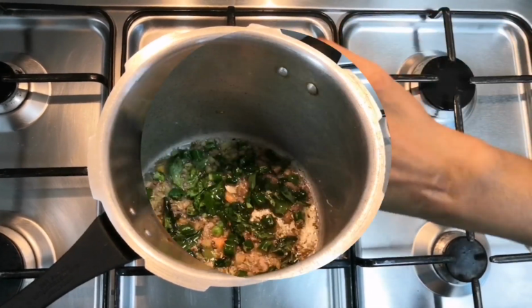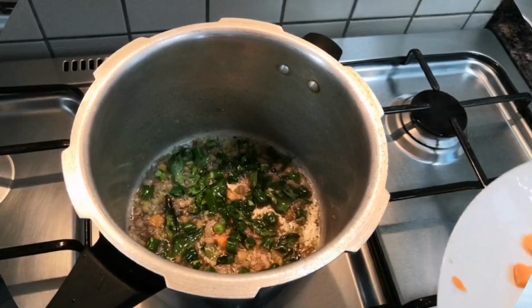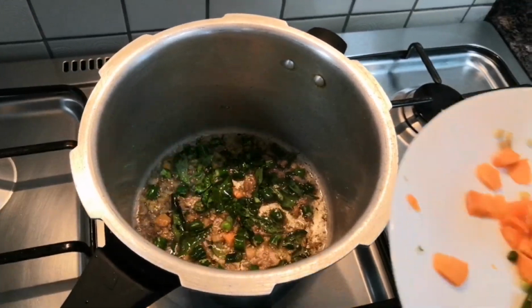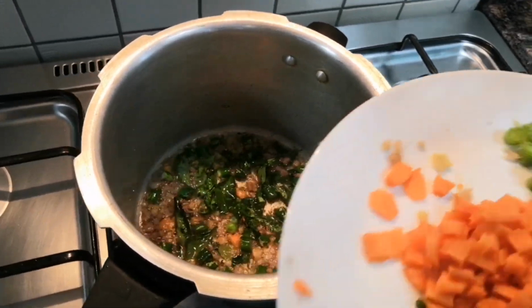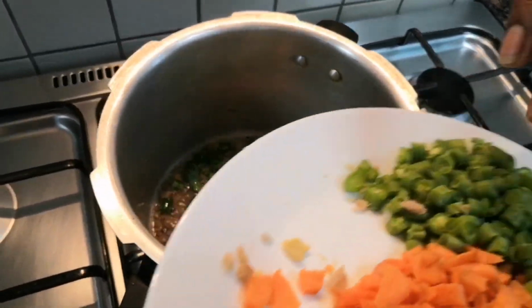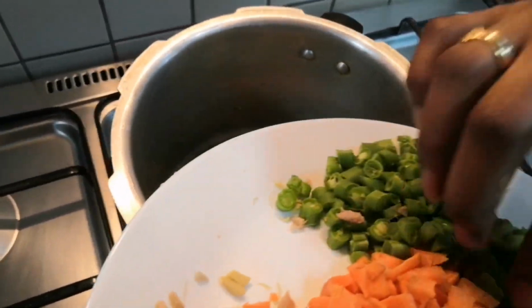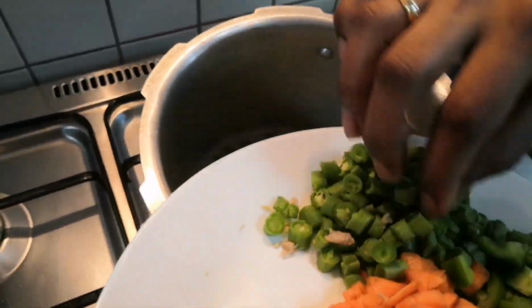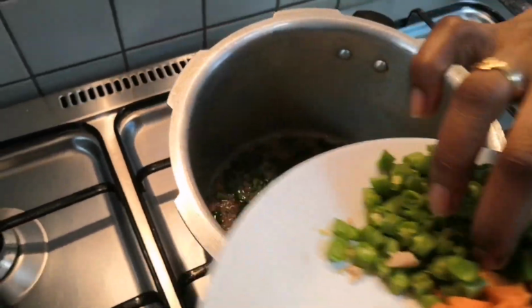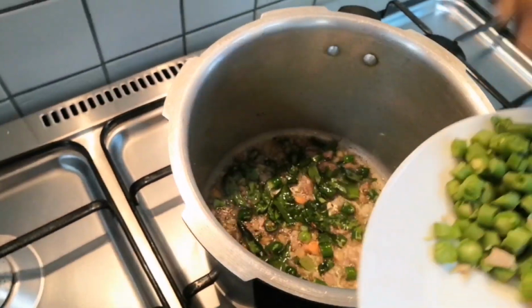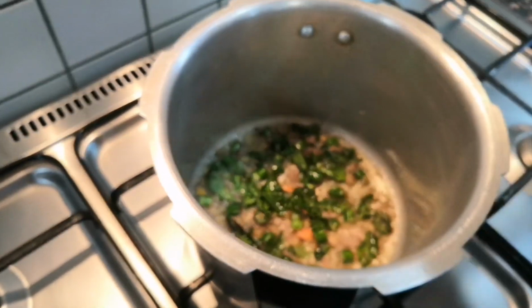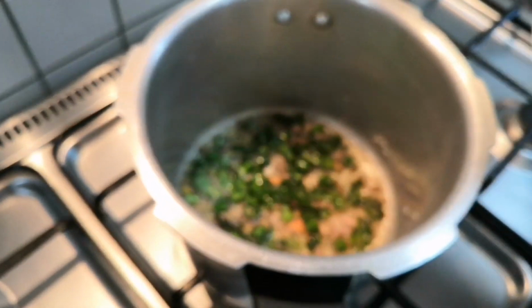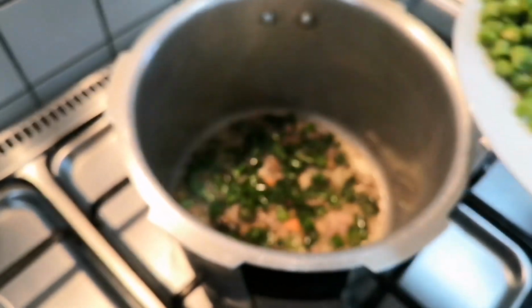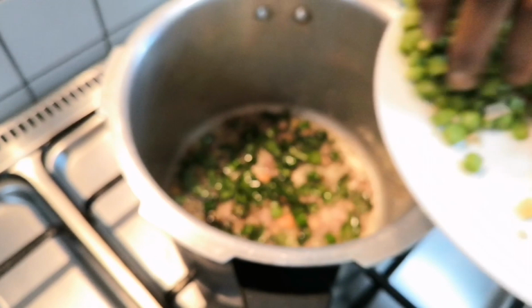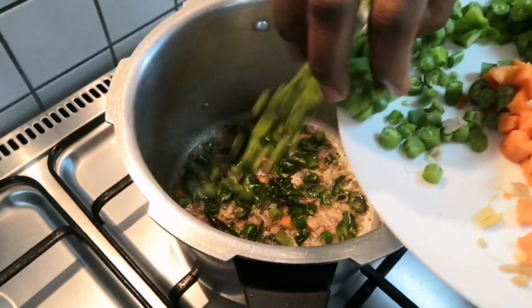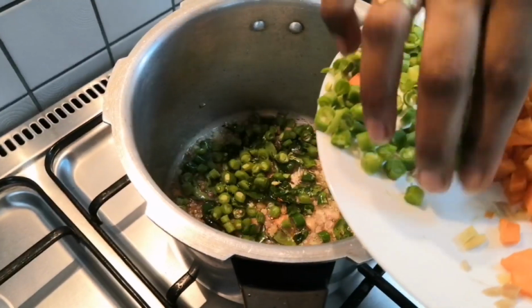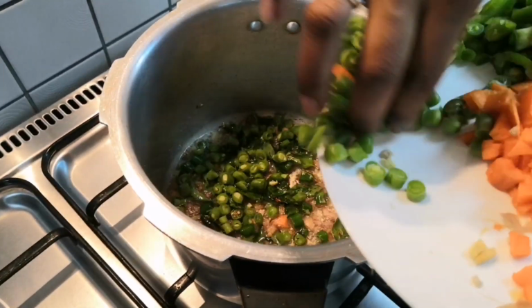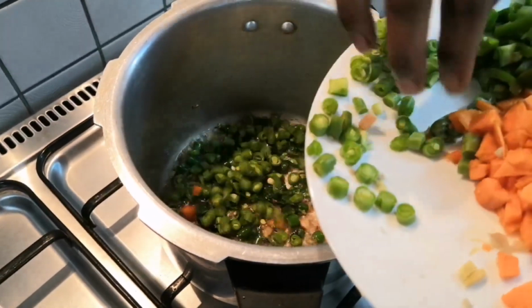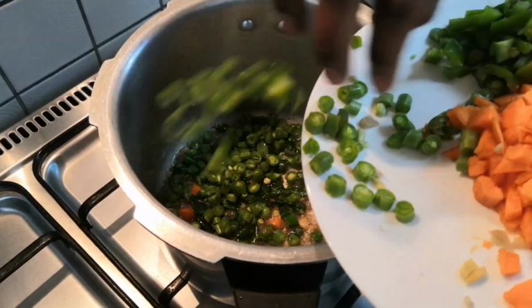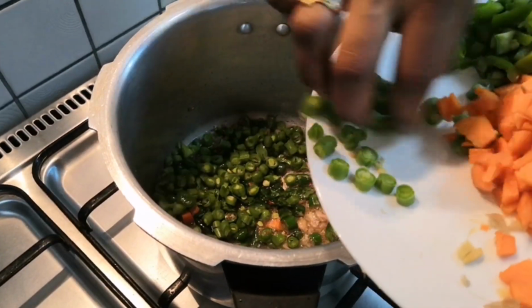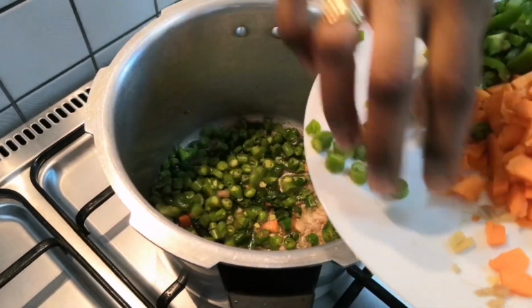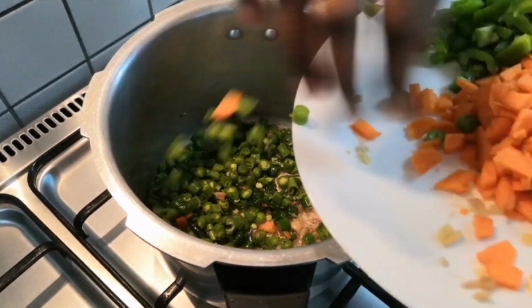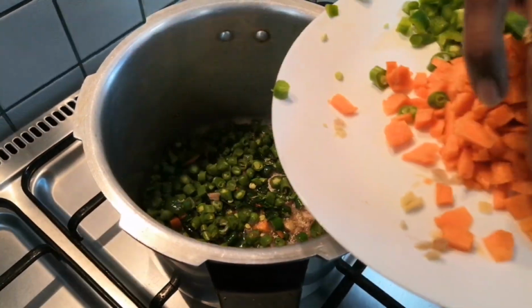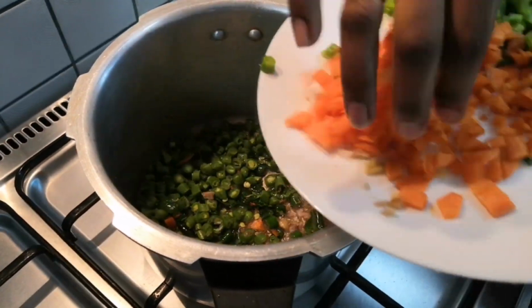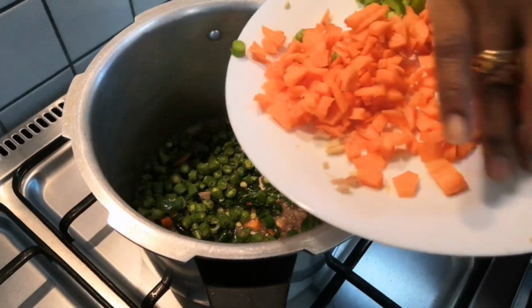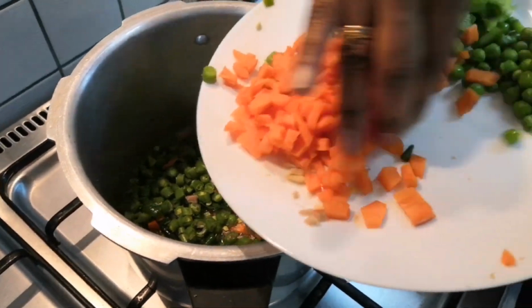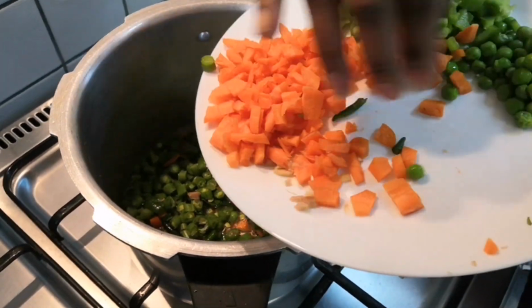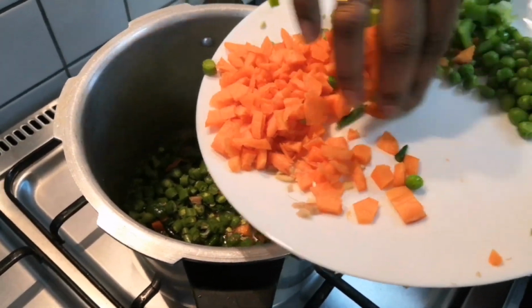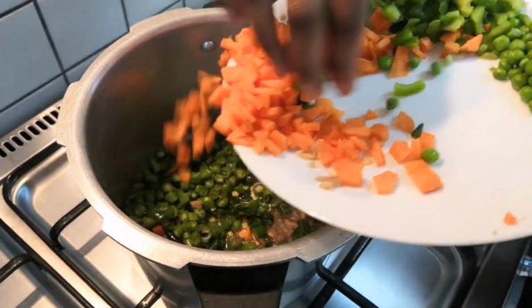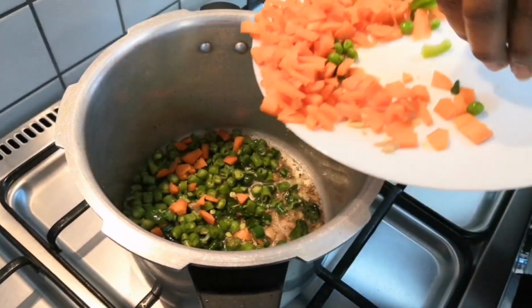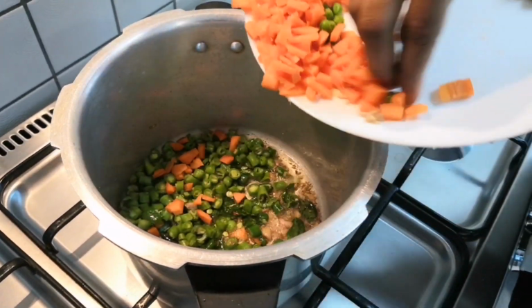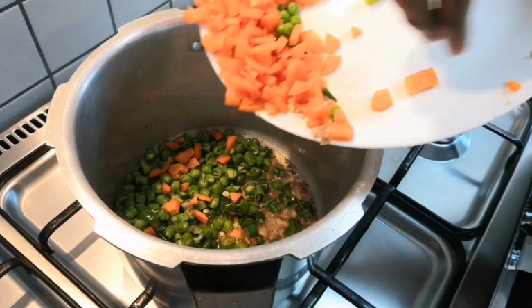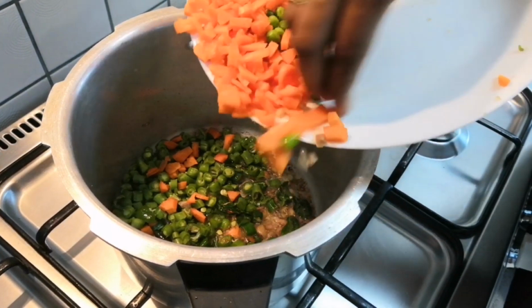Next we are going to add all the vegetables and let them cook in the oil for at least 5 minutes.